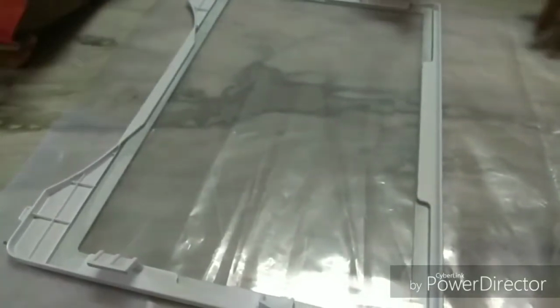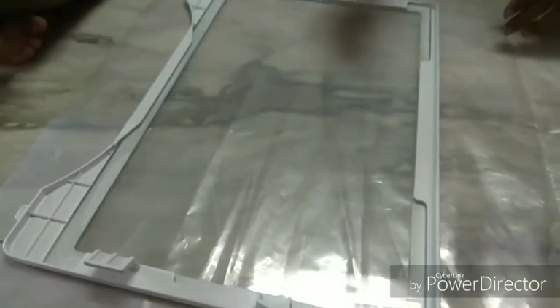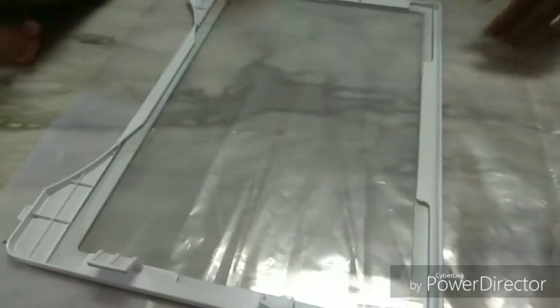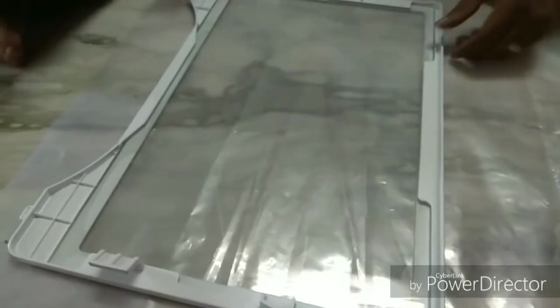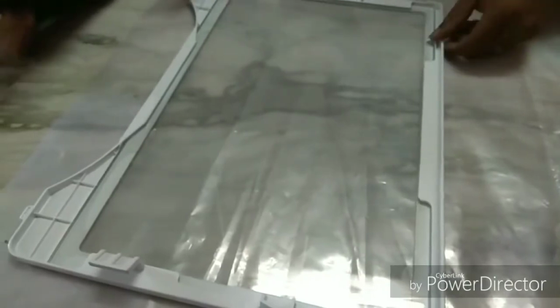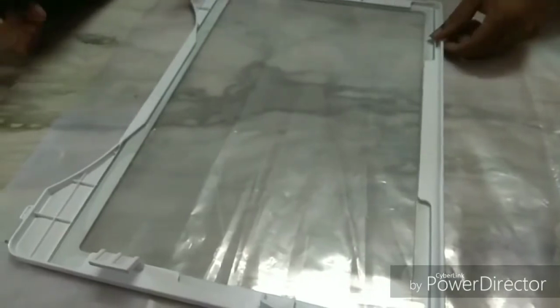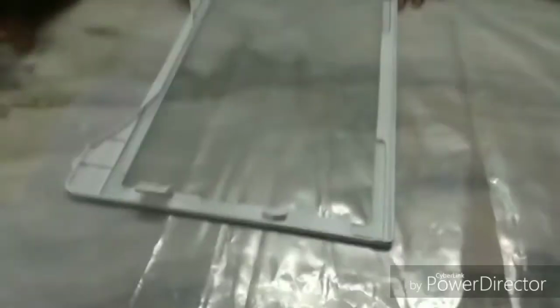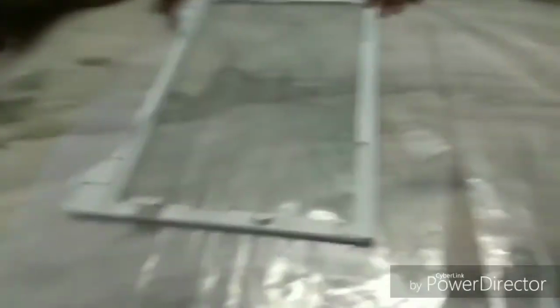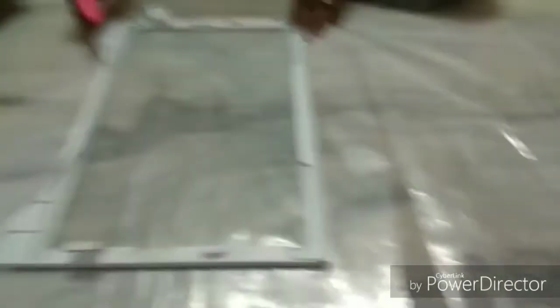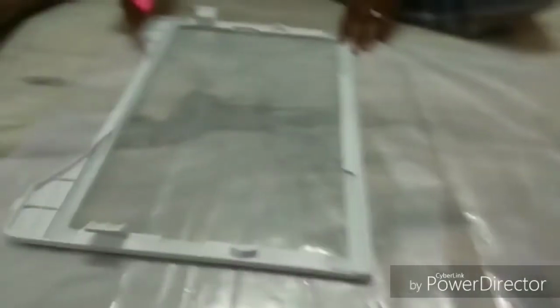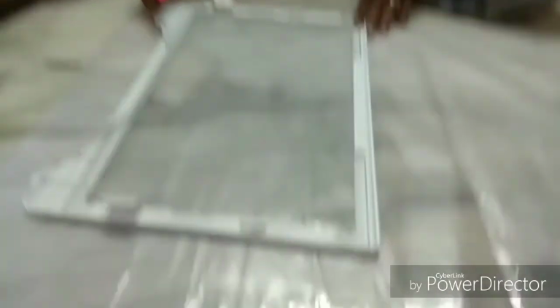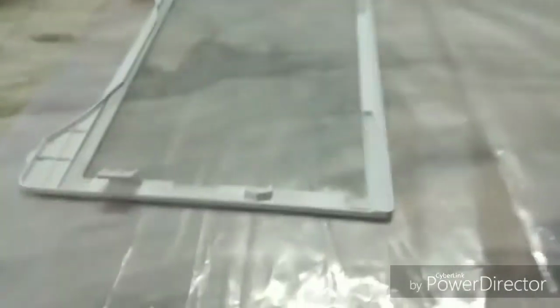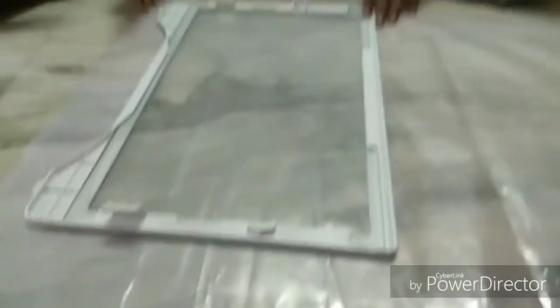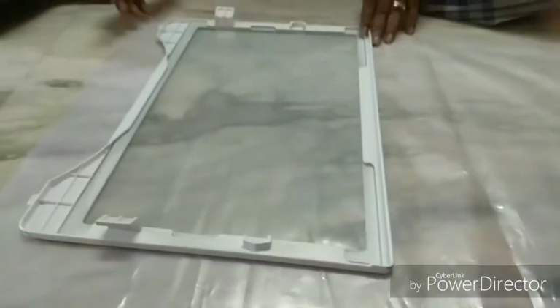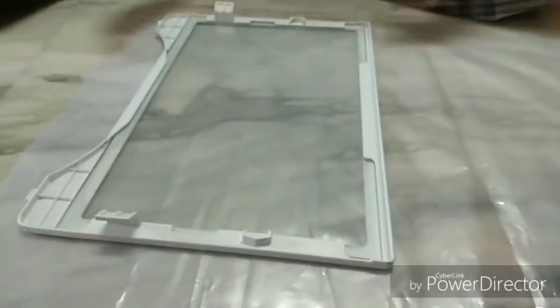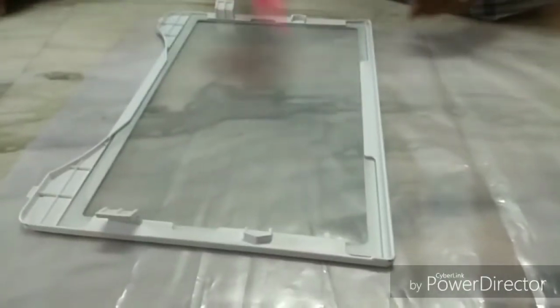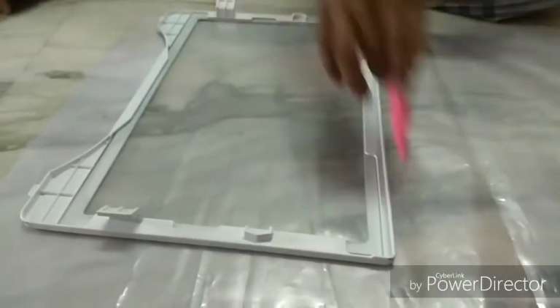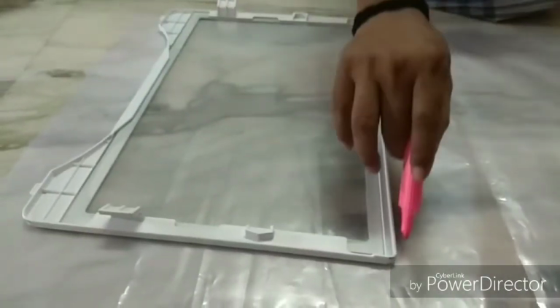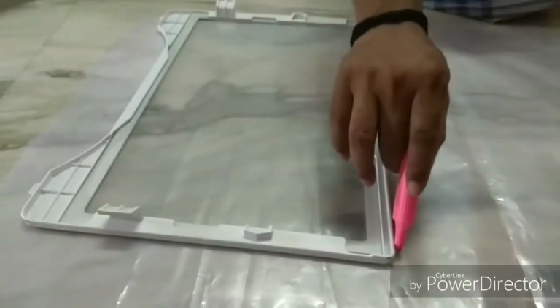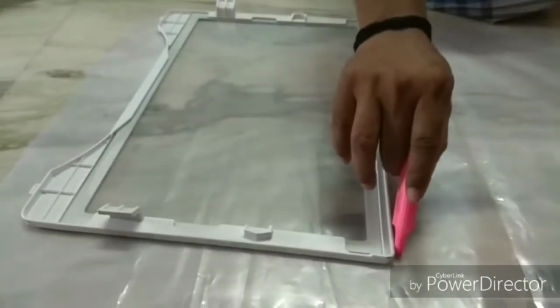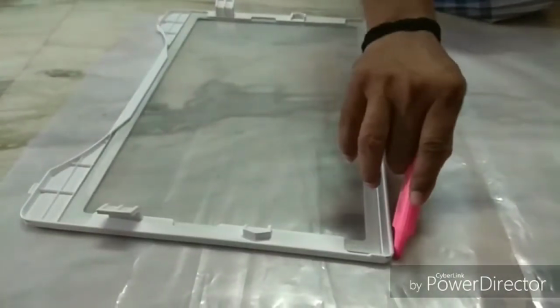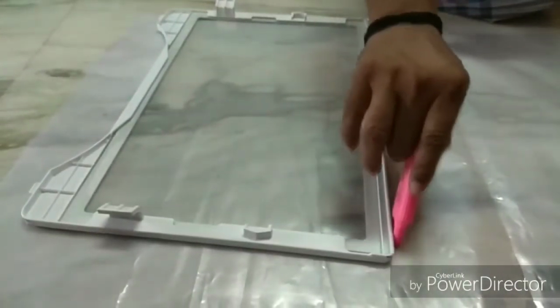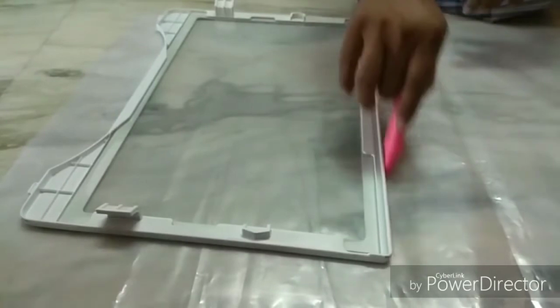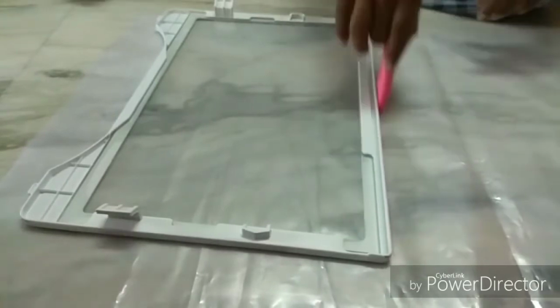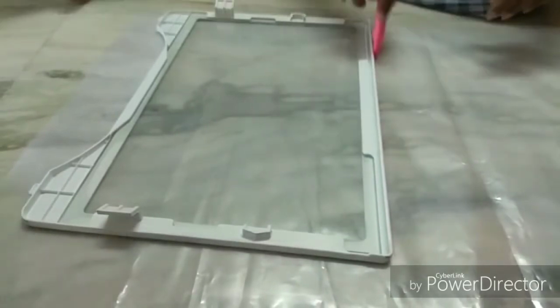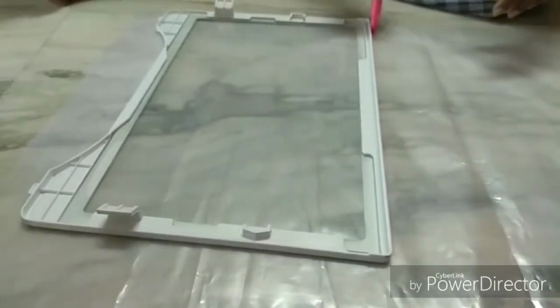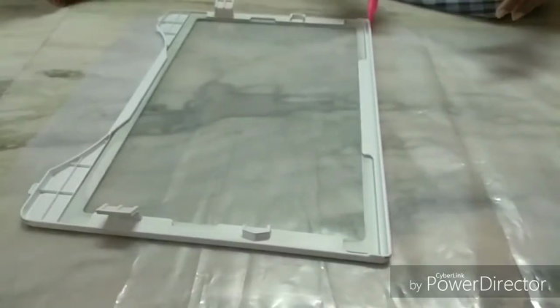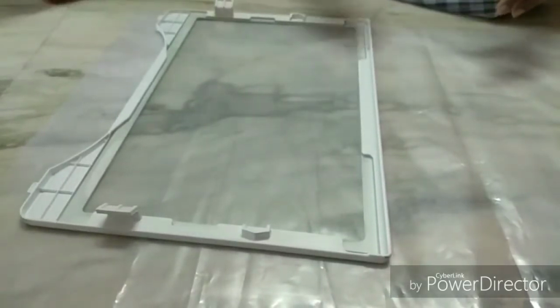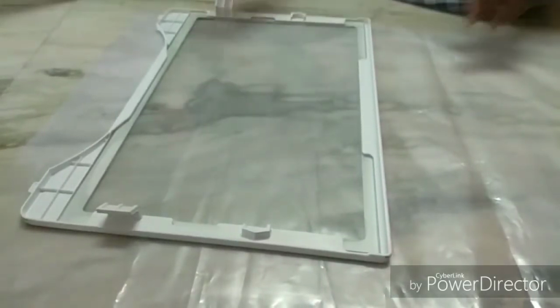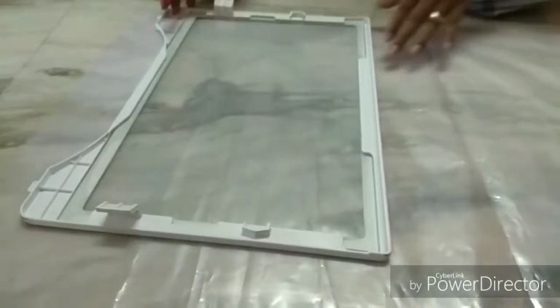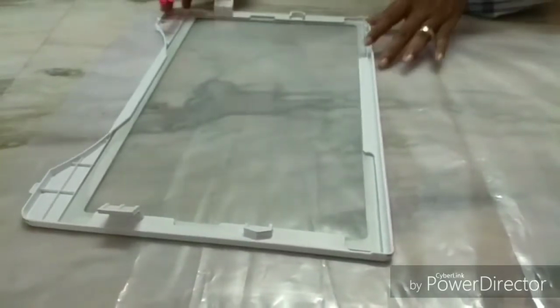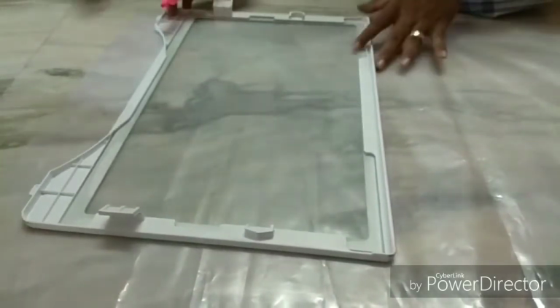Materials needed: lamination sheet, sketch pen. If we want to make it, we need a marker, scissors, and cello tape. This sheet is not too long.